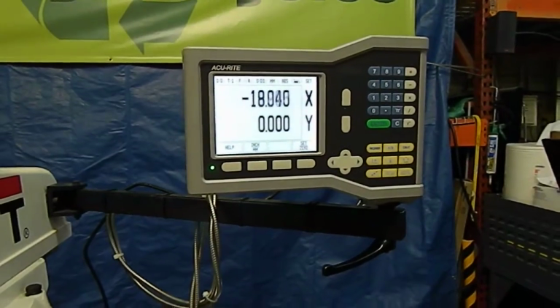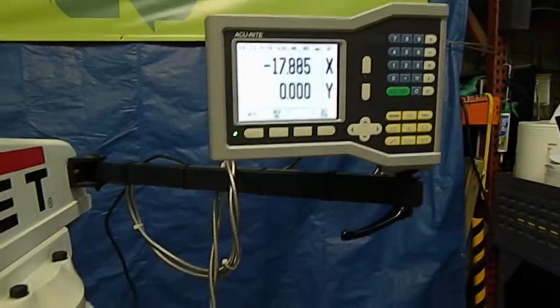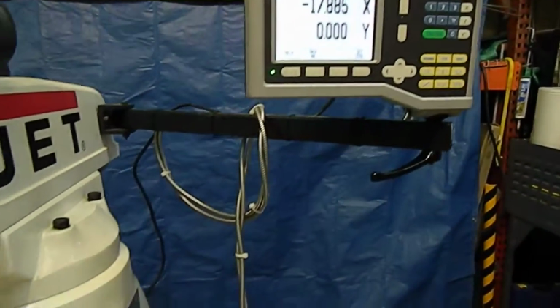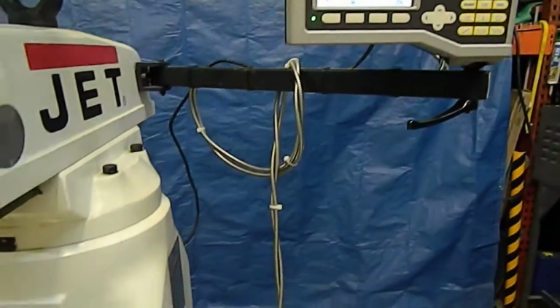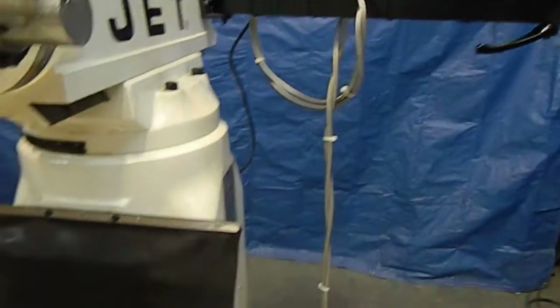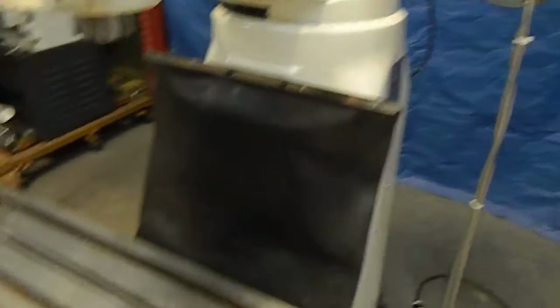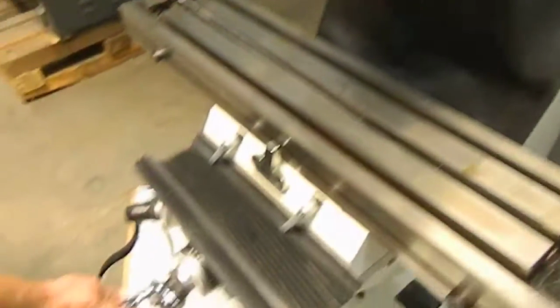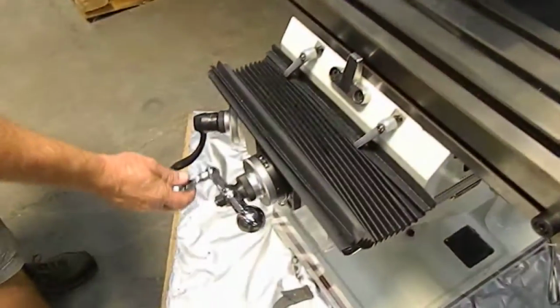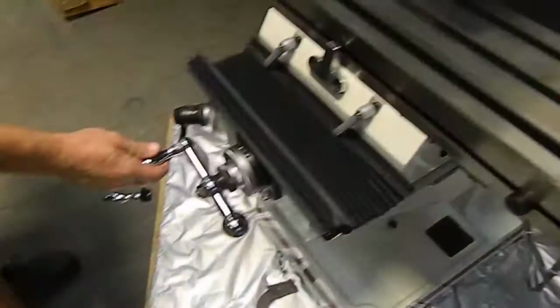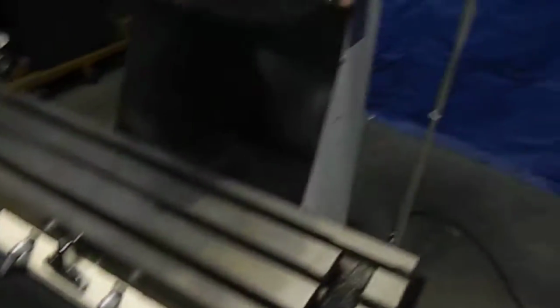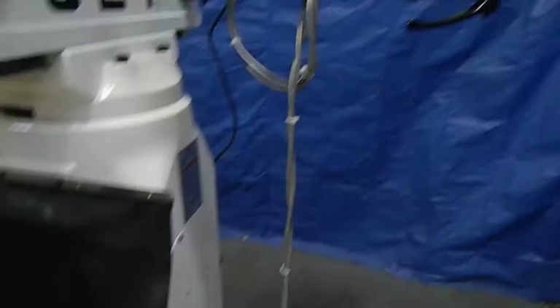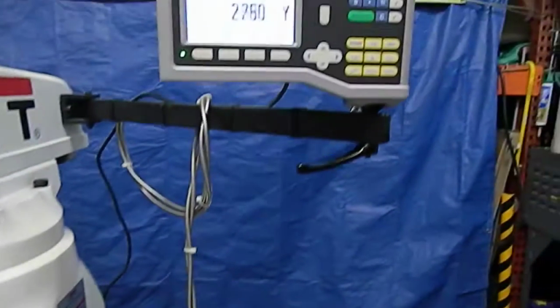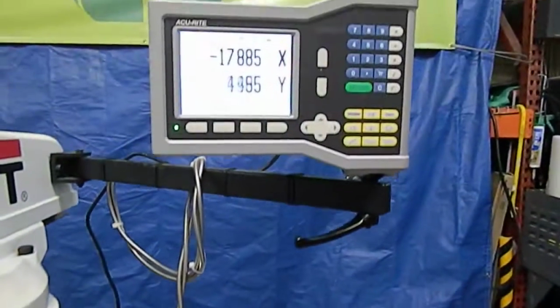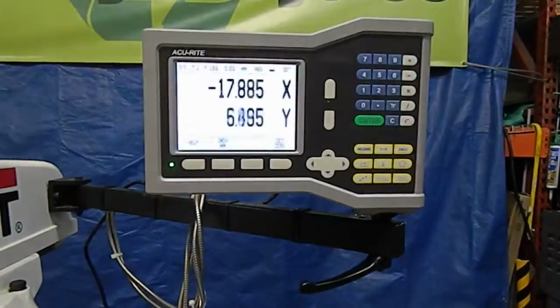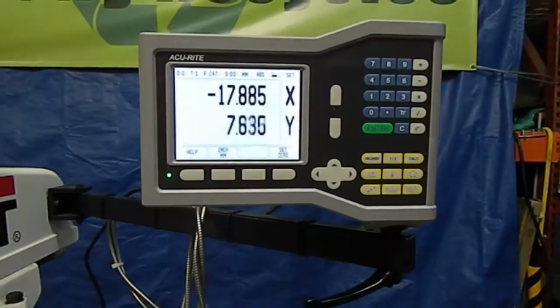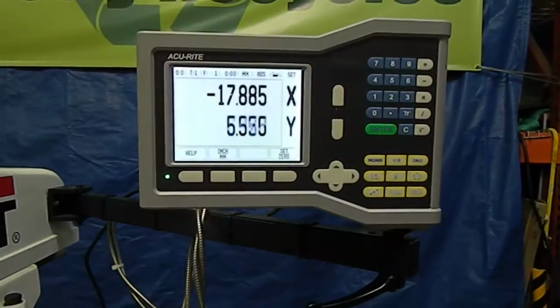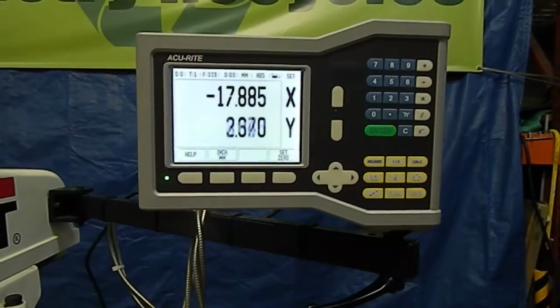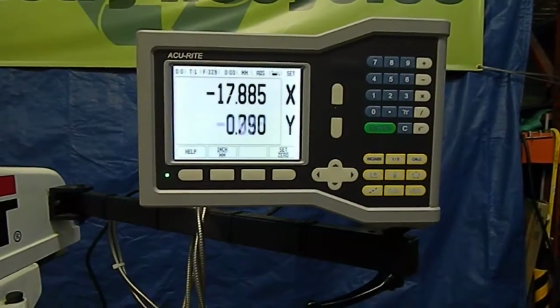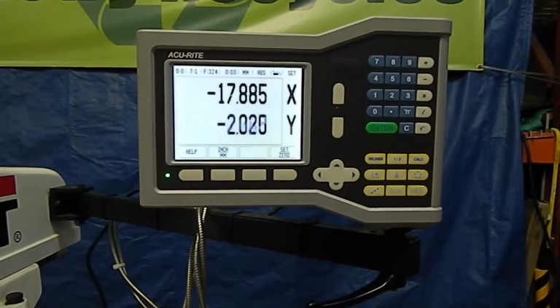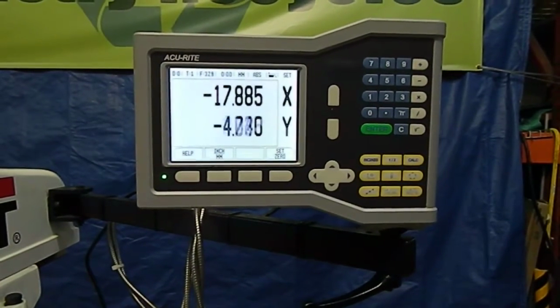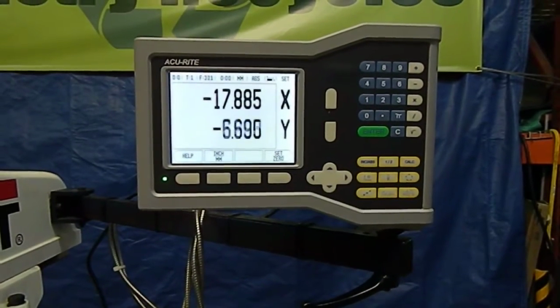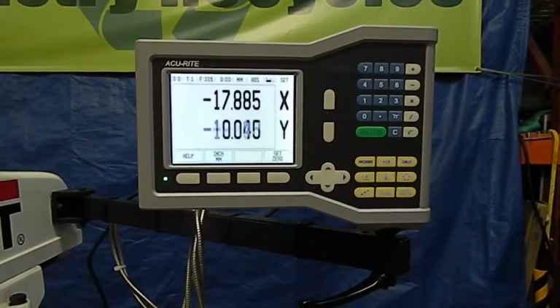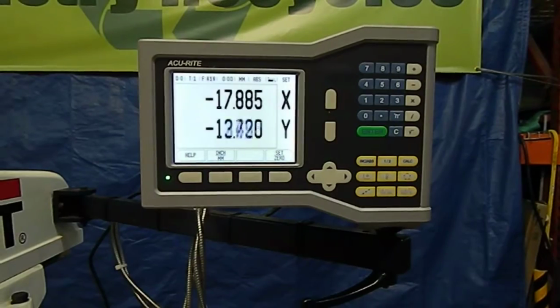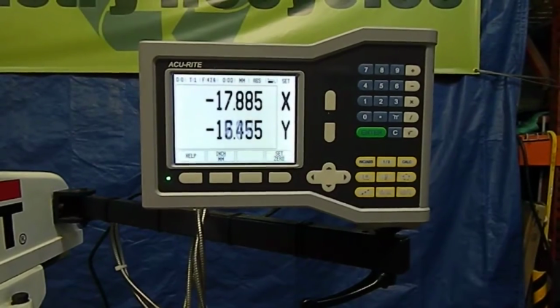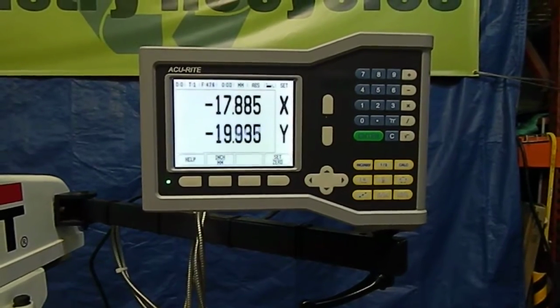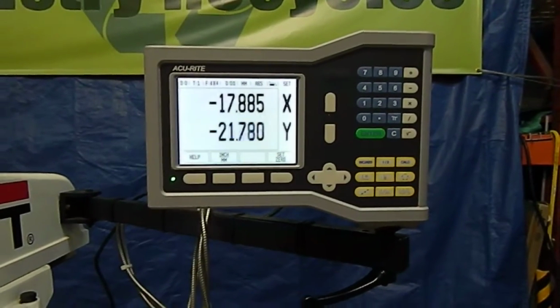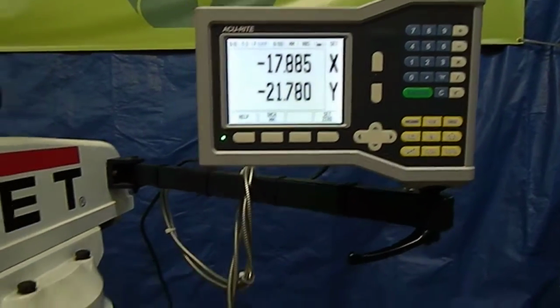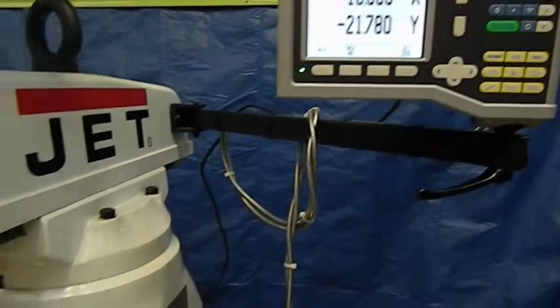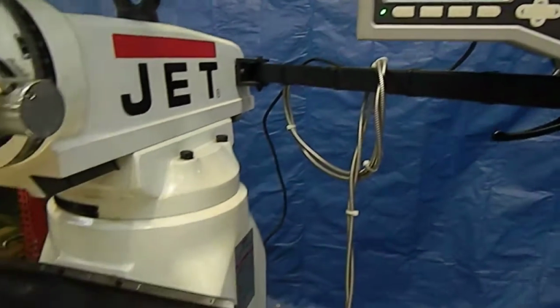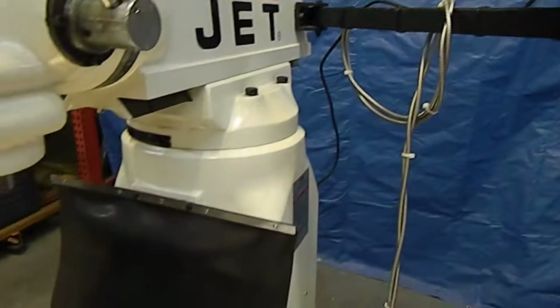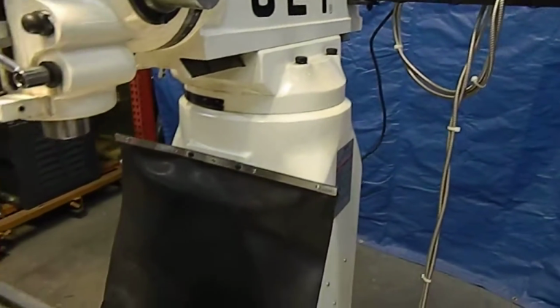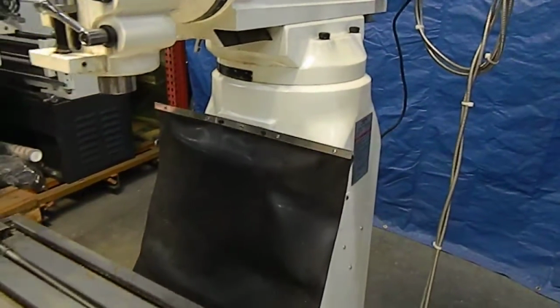We'll go to the y-axis, which is down here. And as you can see on the screen, that also operates very nicely. So most of the mechanical functions of the machine operate really nice.